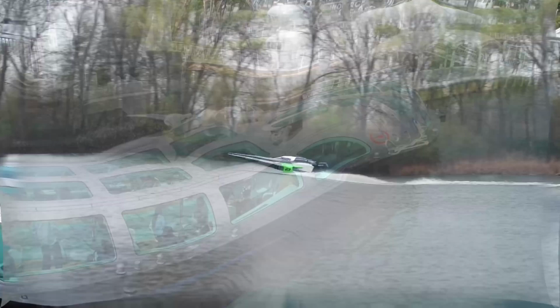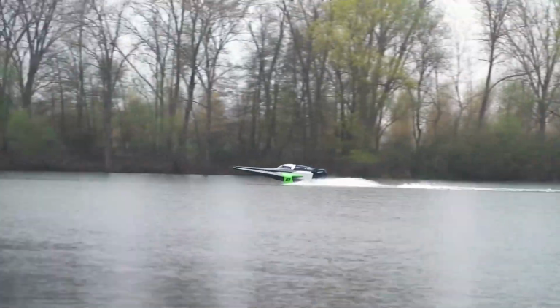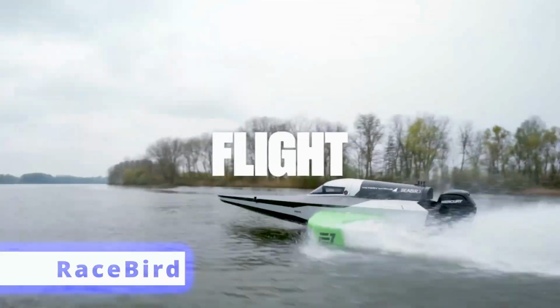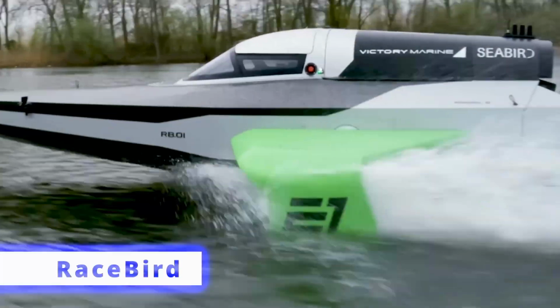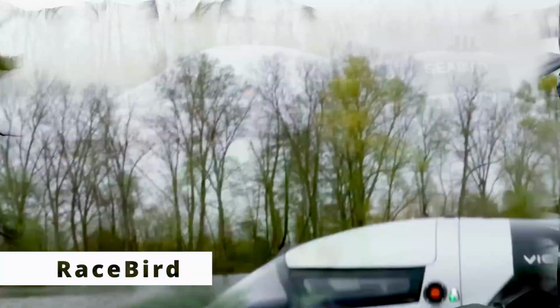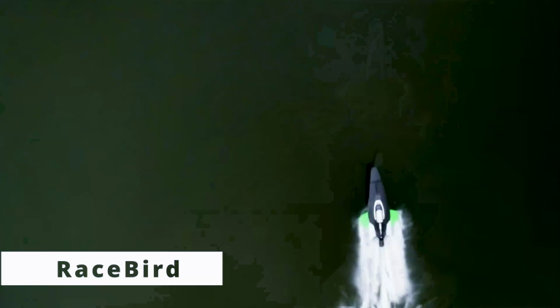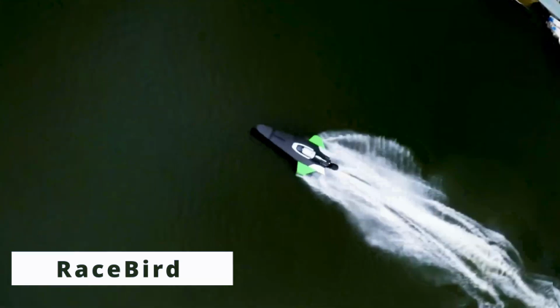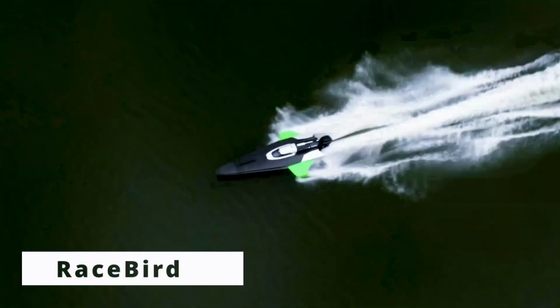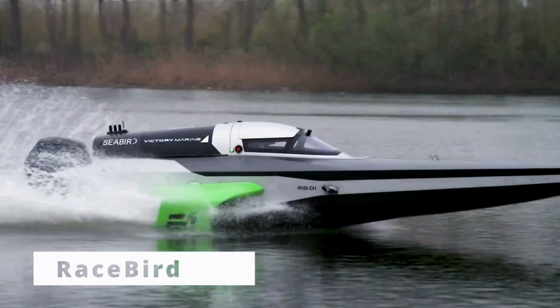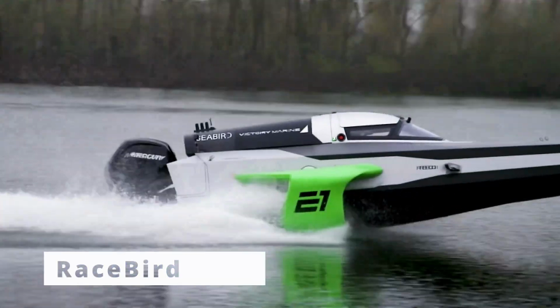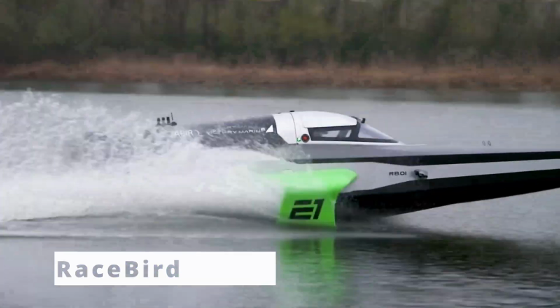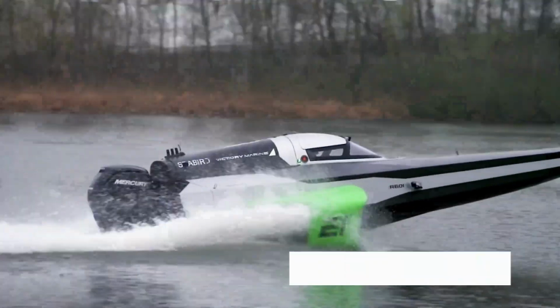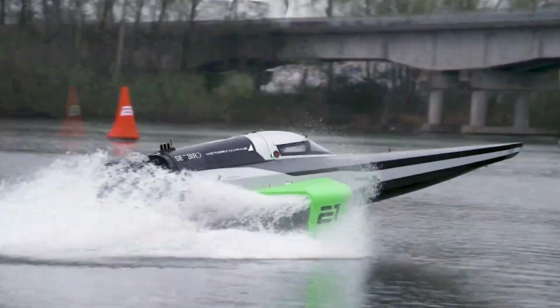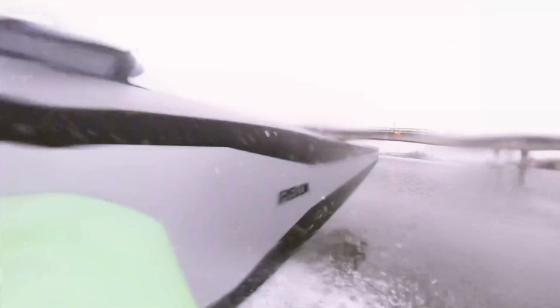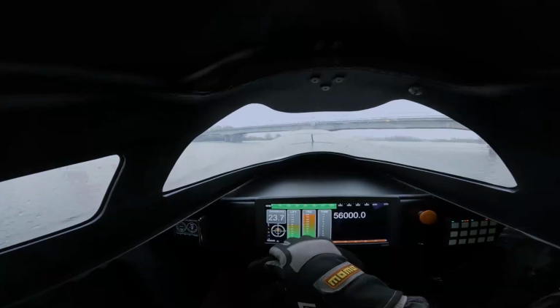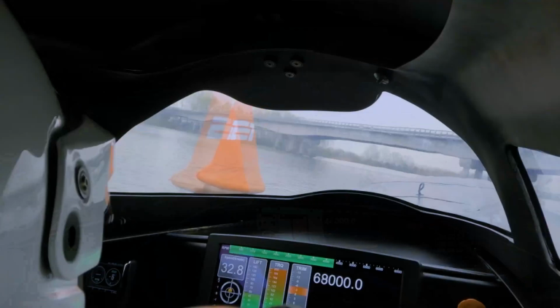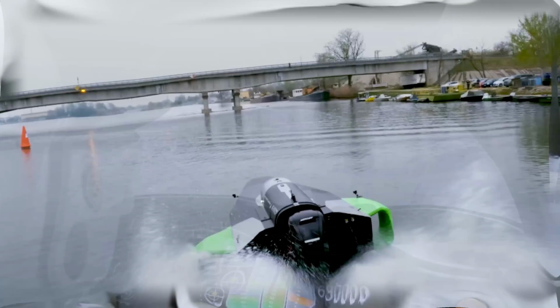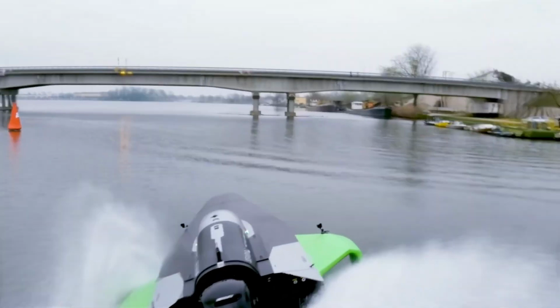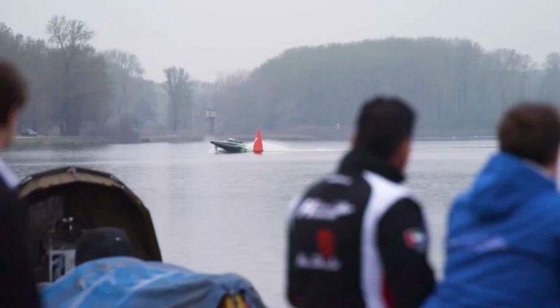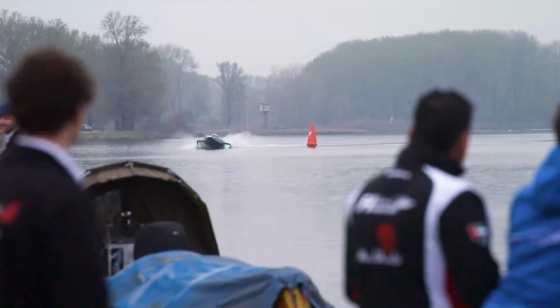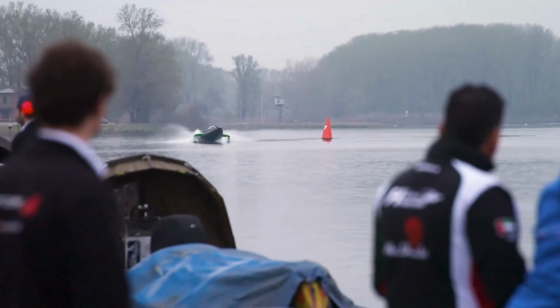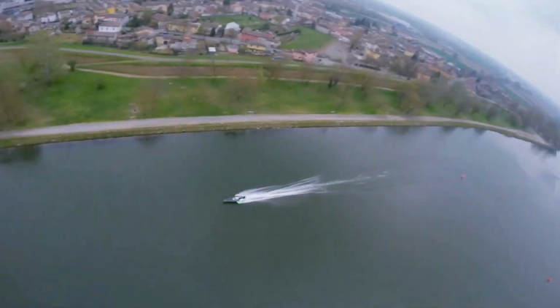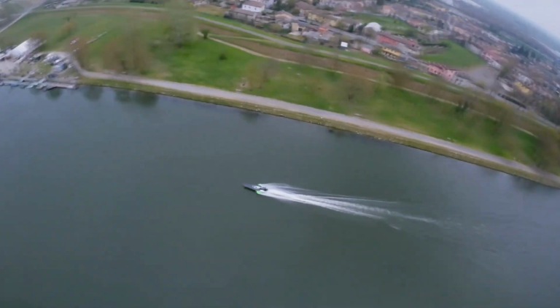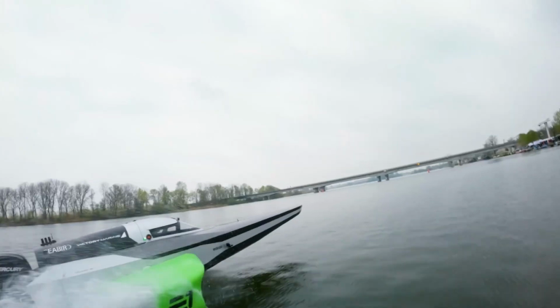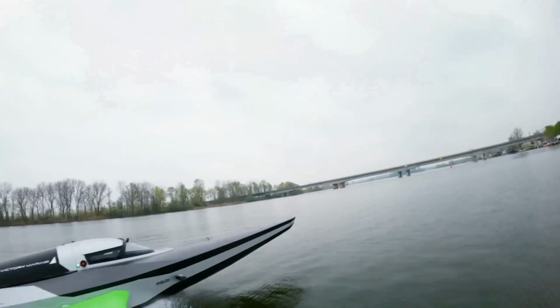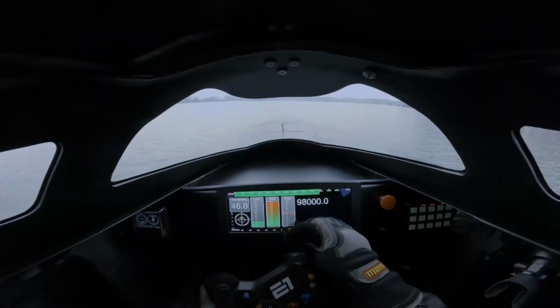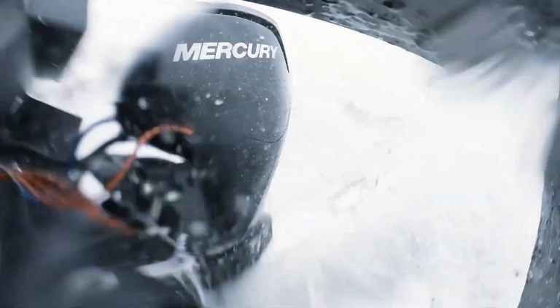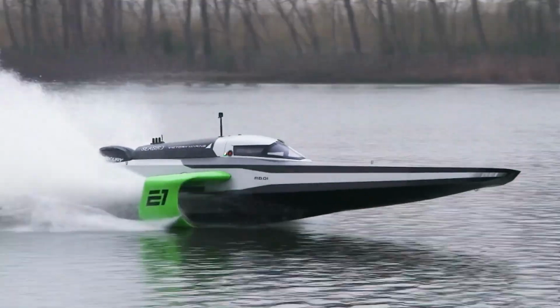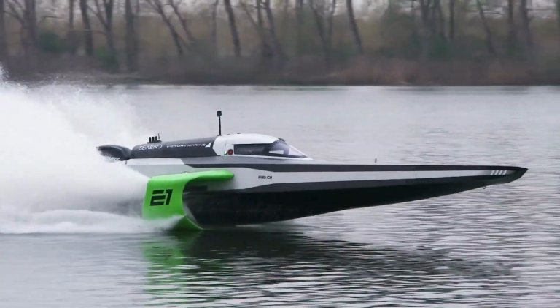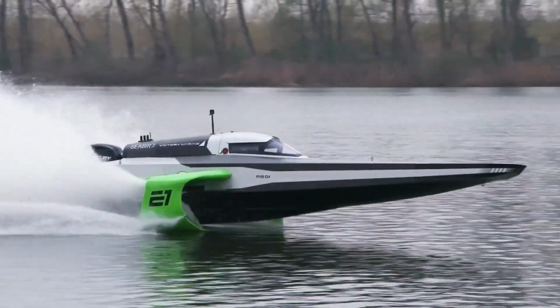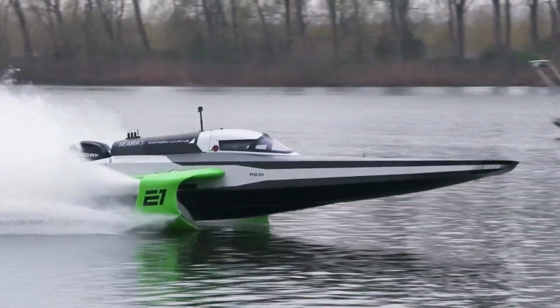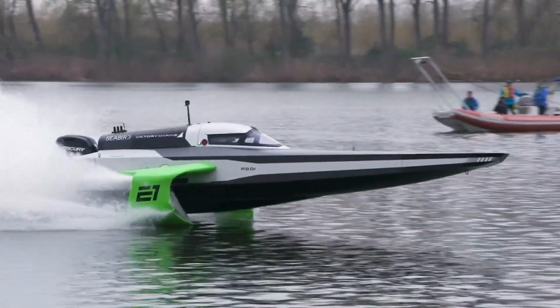For racing fans, the Racebird is an electric hydrofoil speedboat that's changing the game in the racing world. It's designed for sustainability and speed, allowing racers to push the limits without harming the environment.